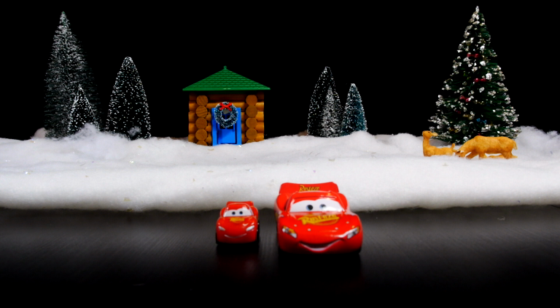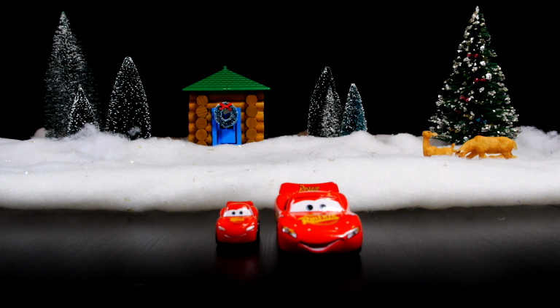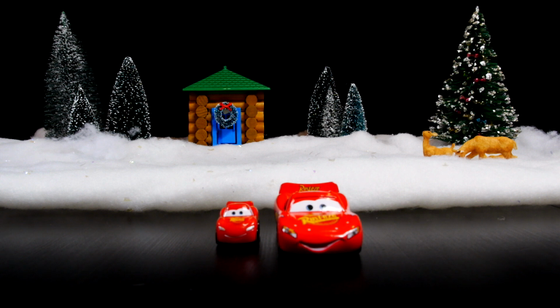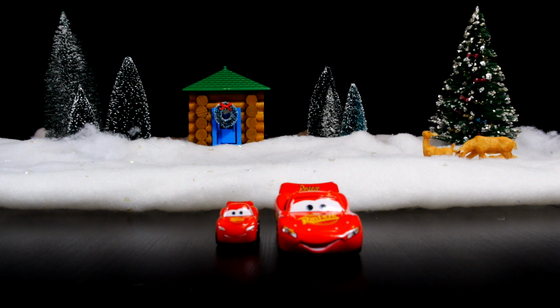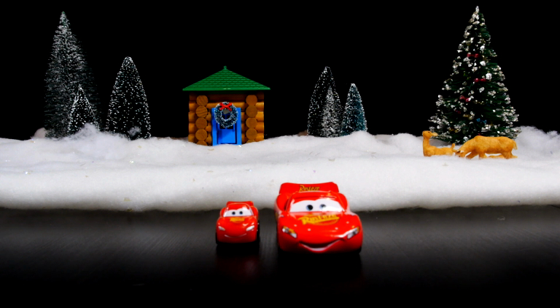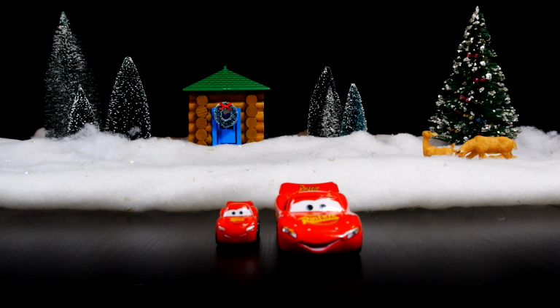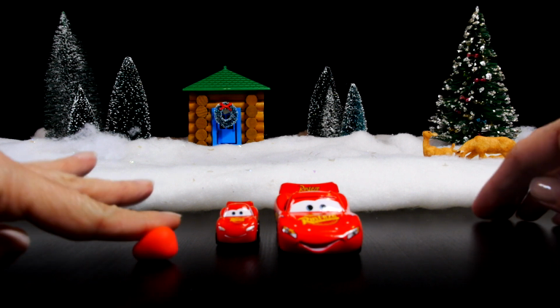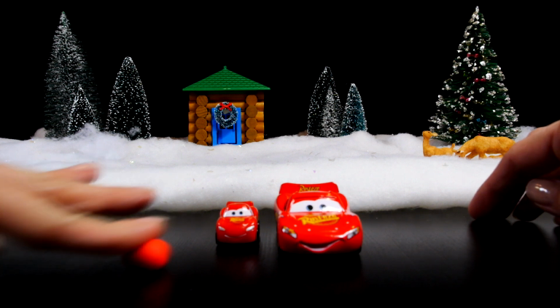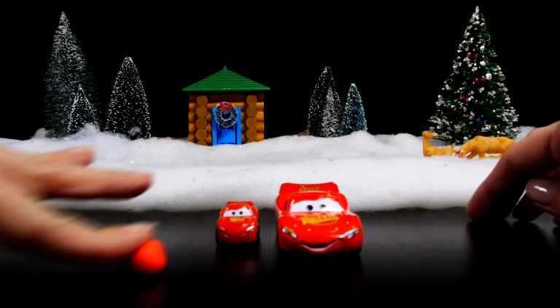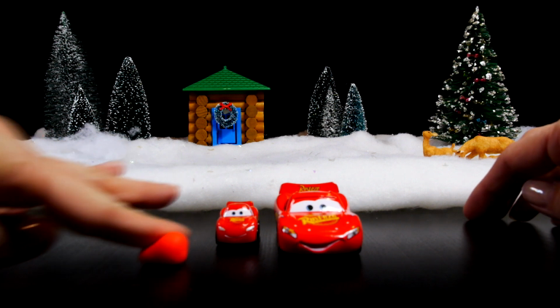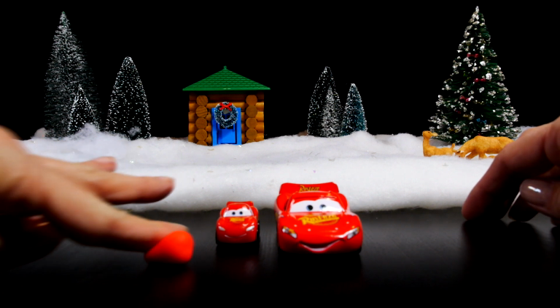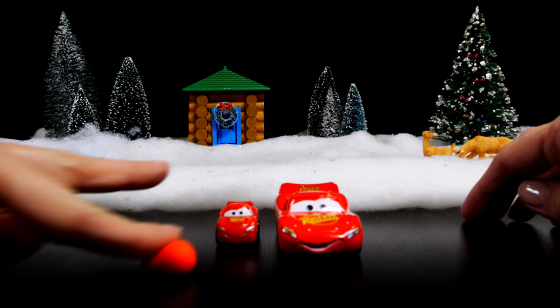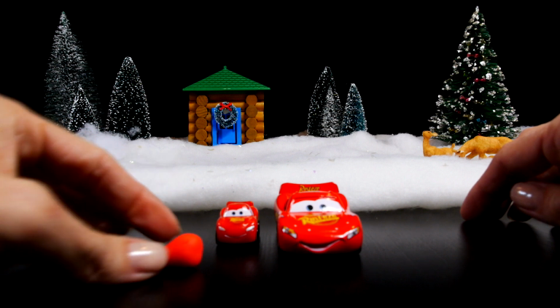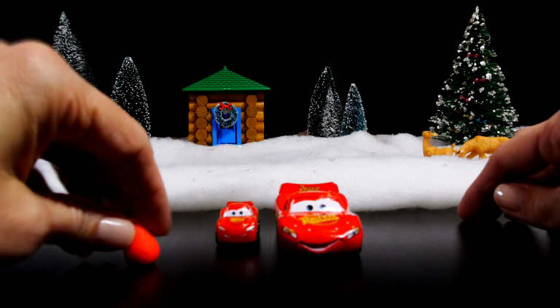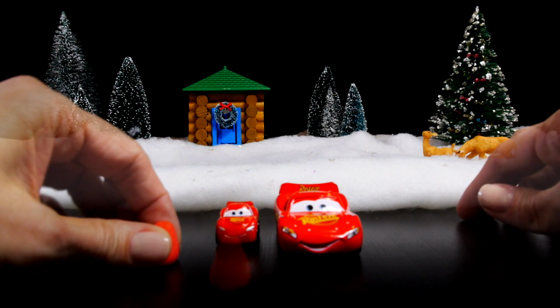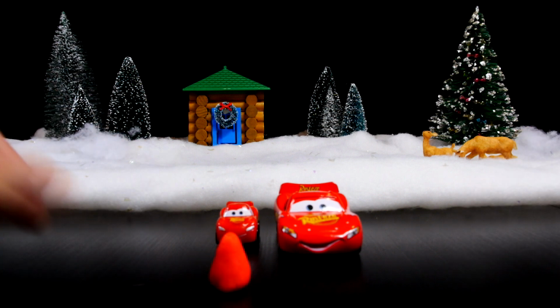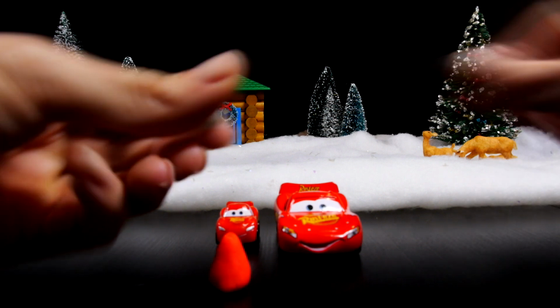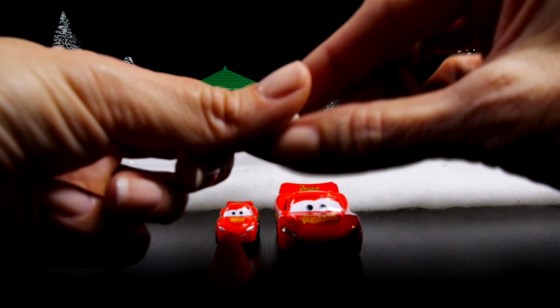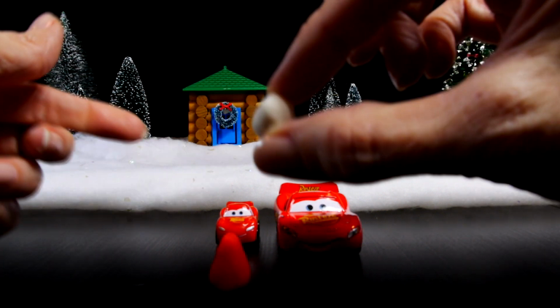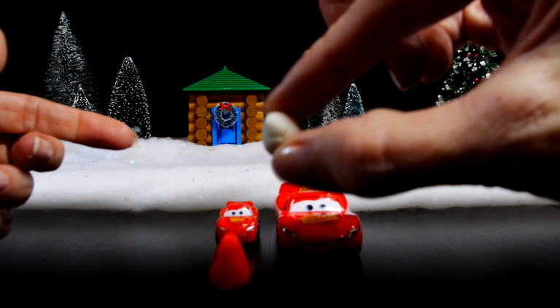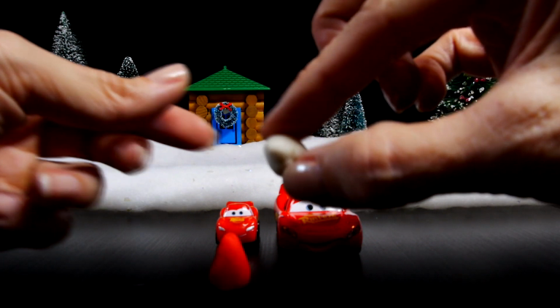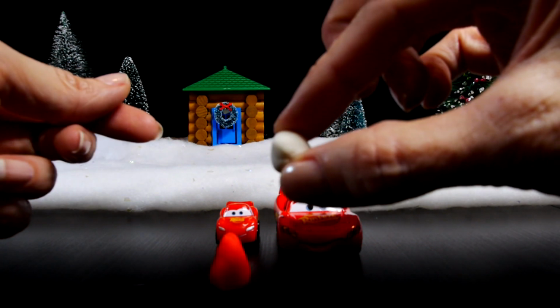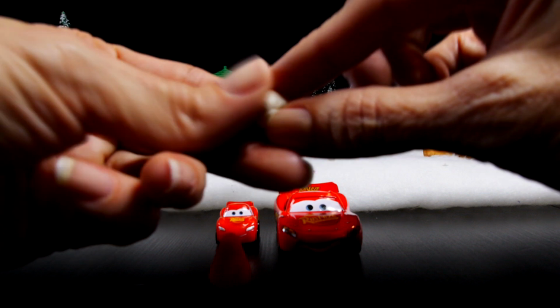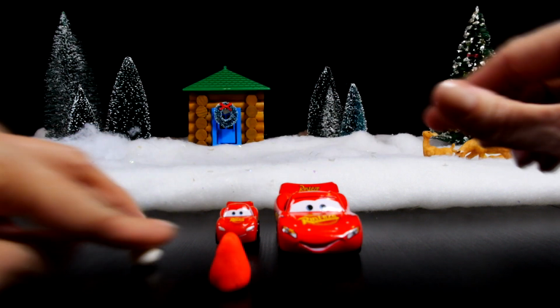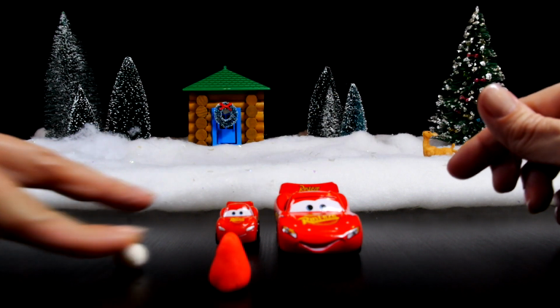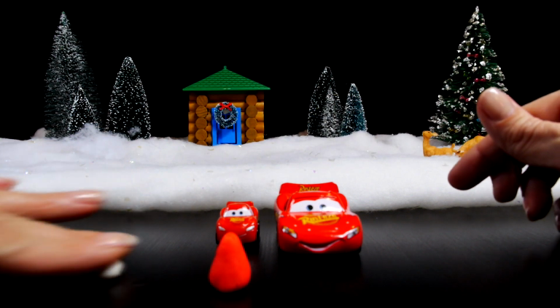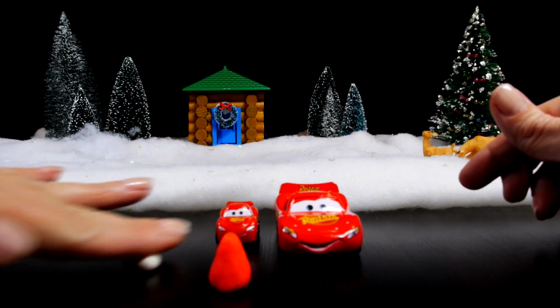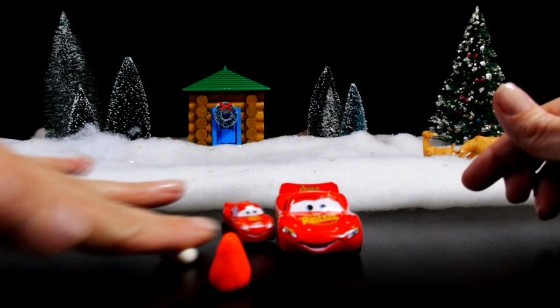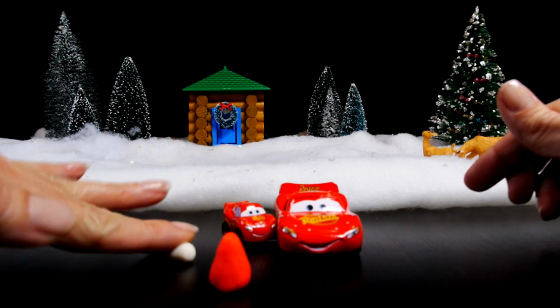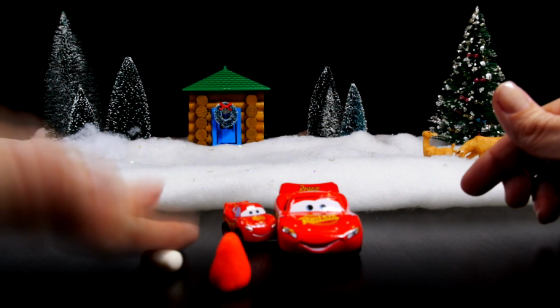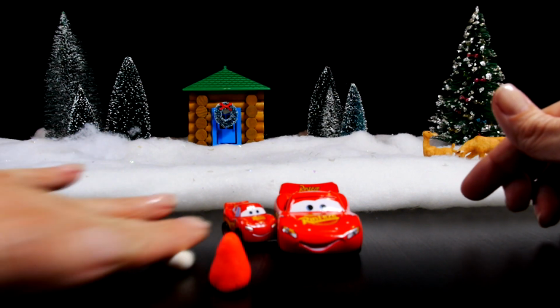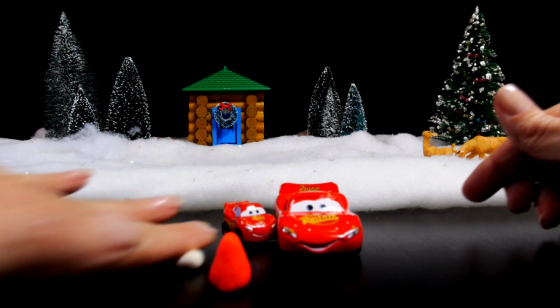The first step is to take a small ball of red Play-Doh and roll it out on one side so that it forms a point. Next you'll take a small piece of white Play-Doh and roll that out into a long tube. This will form the fur around the base of Santa's hat.